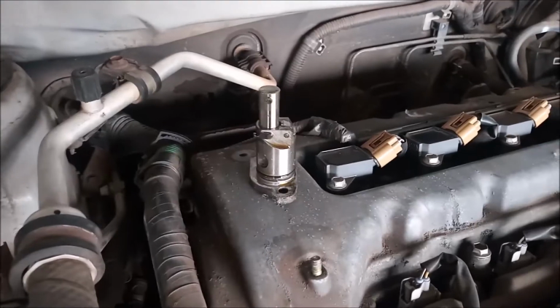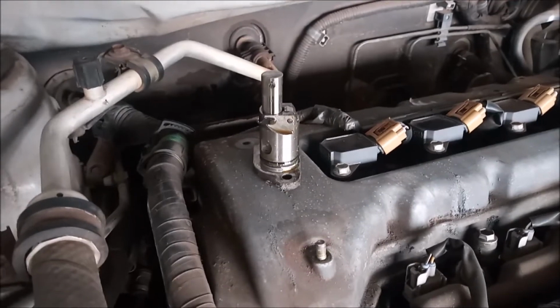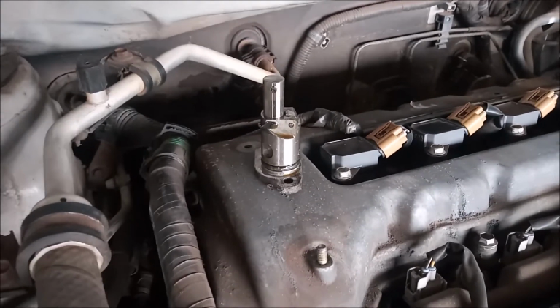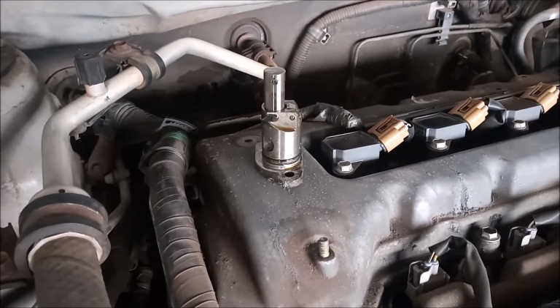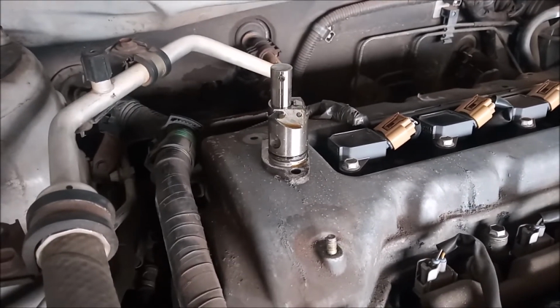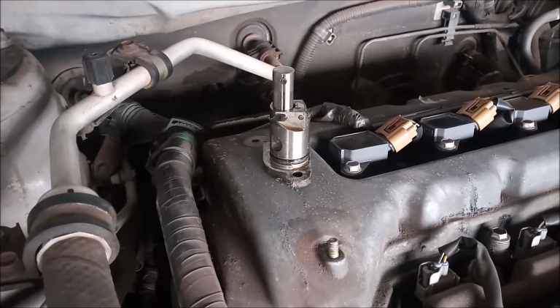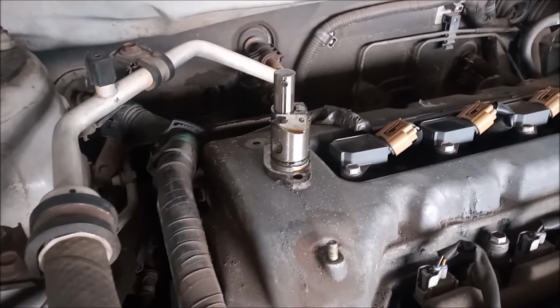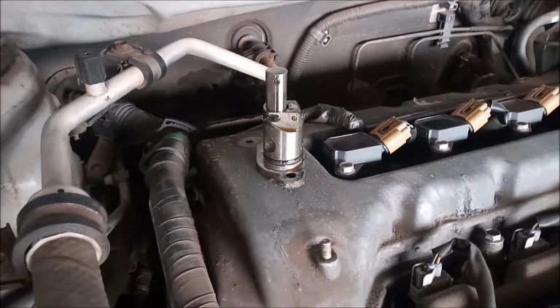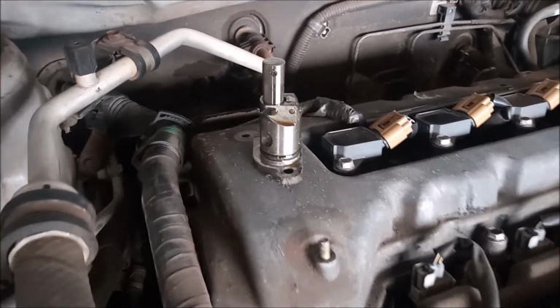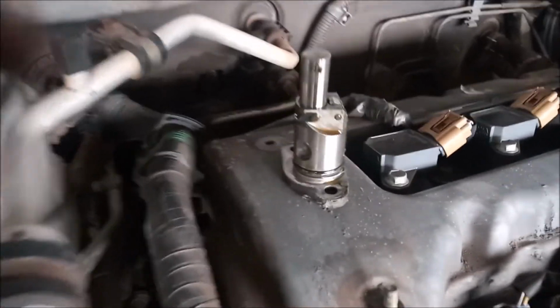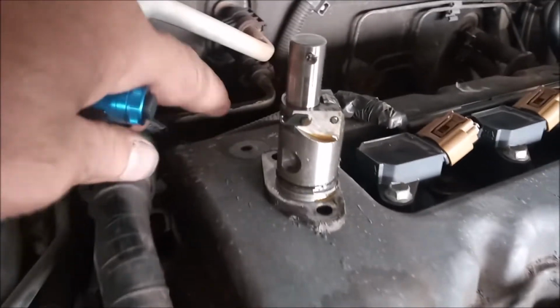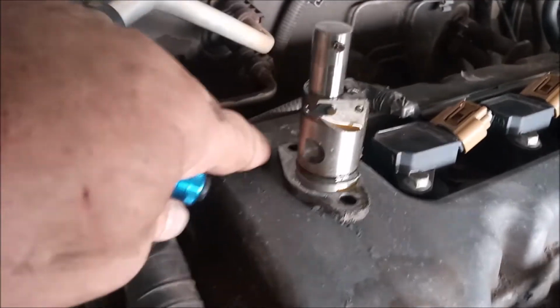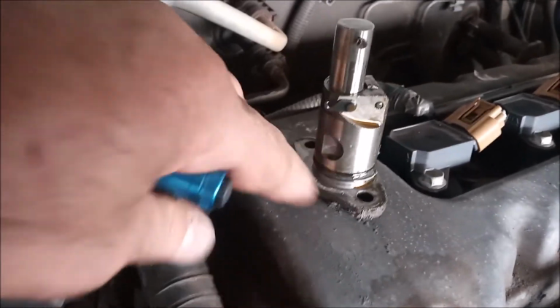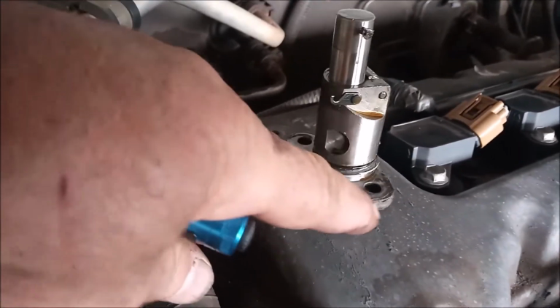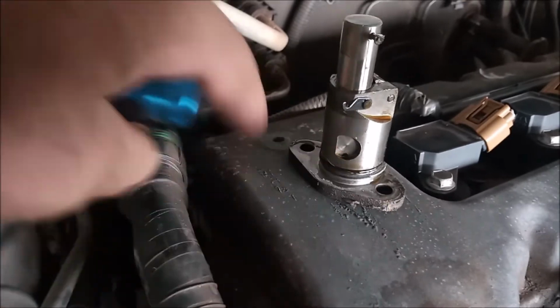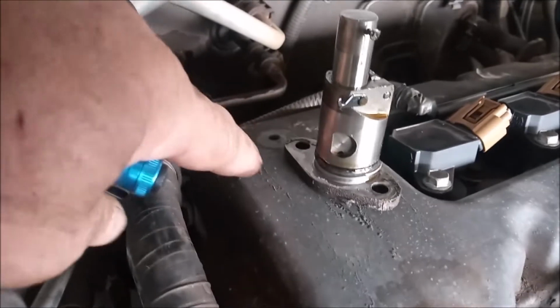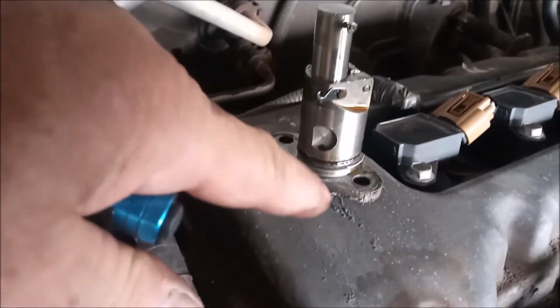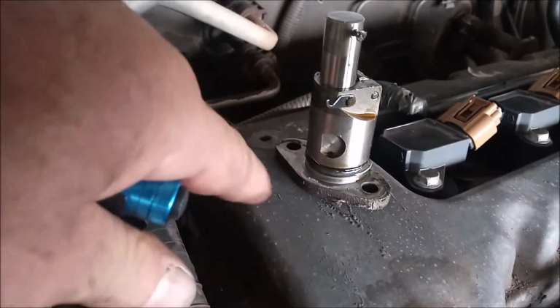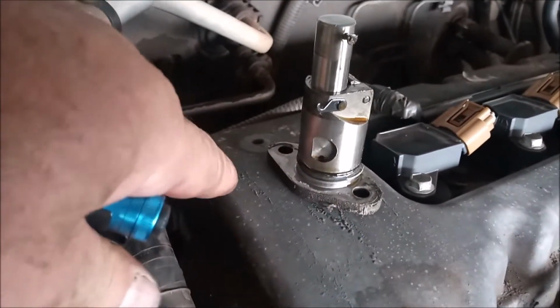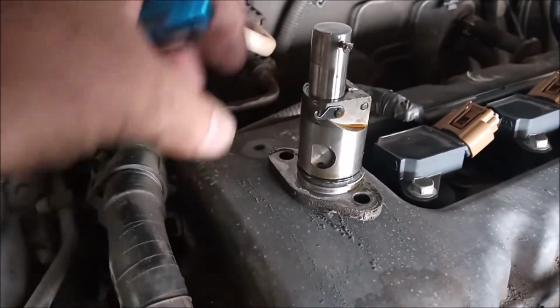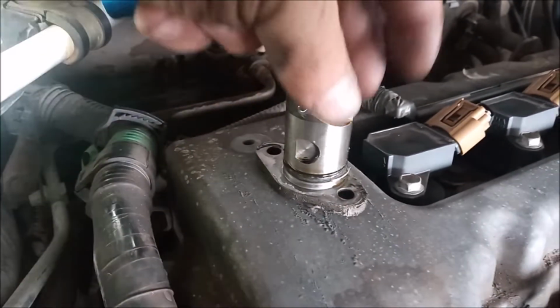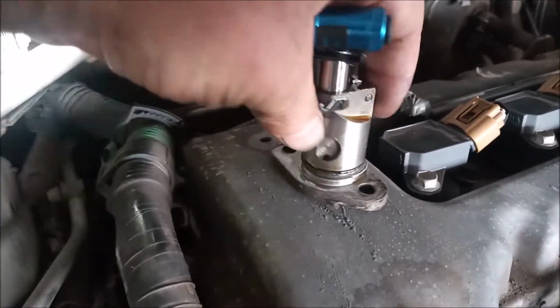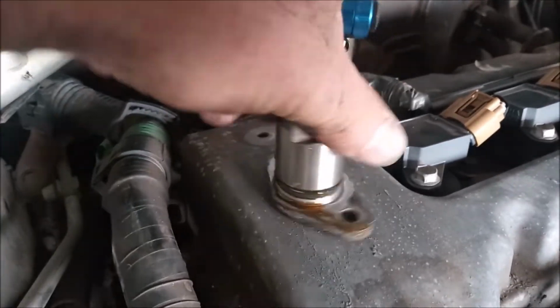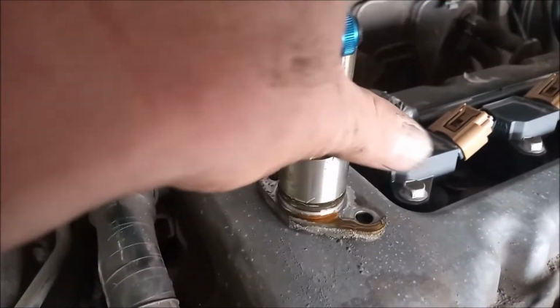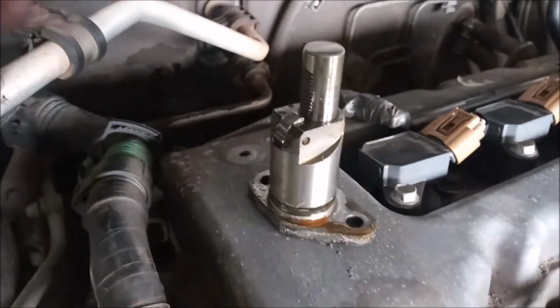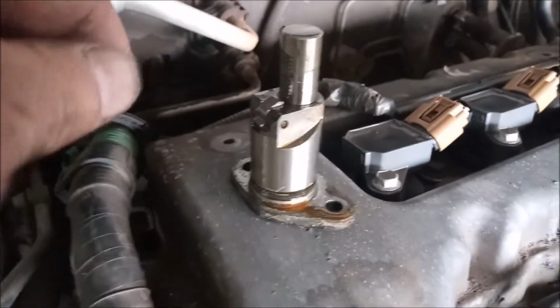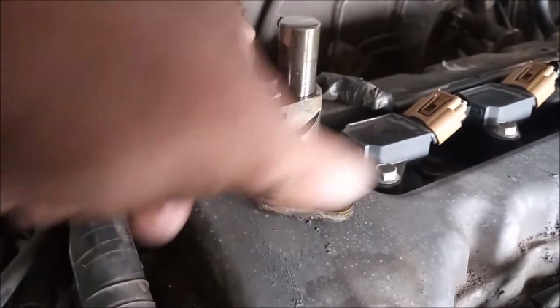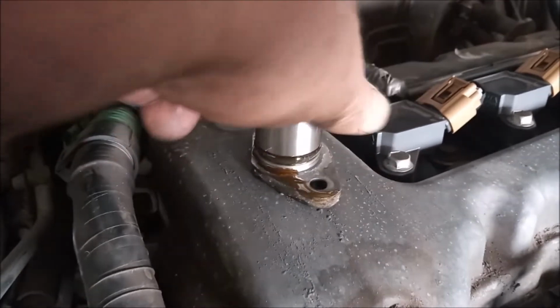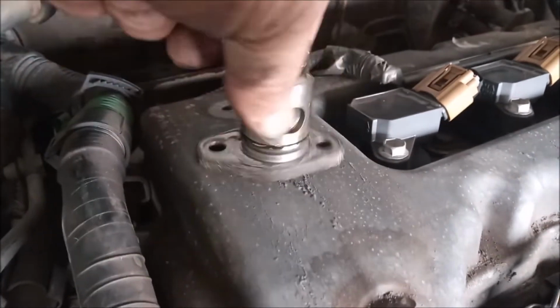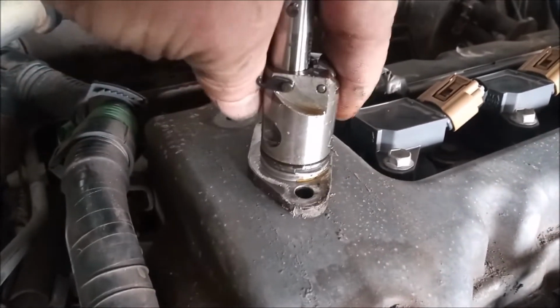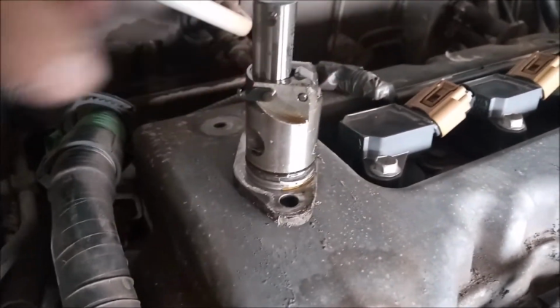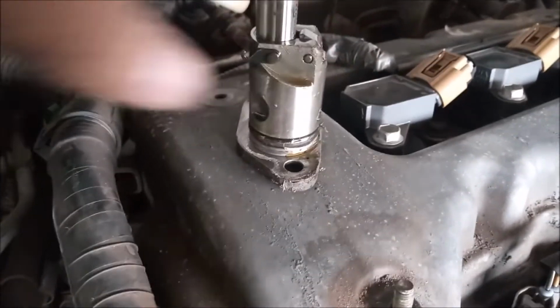We've inserted the new tensioner. By the way, there's only one way that the tensioner will fit into the timing cover, so you don't have to worry about putting it in upside down — it will not line up upside down.